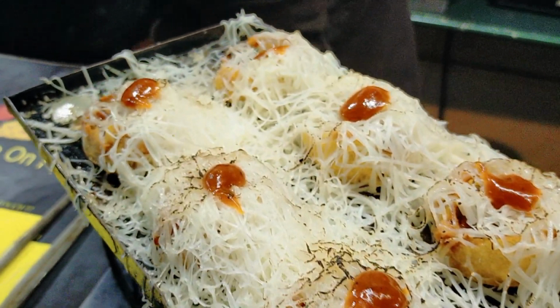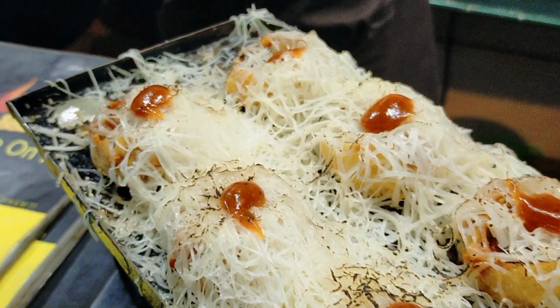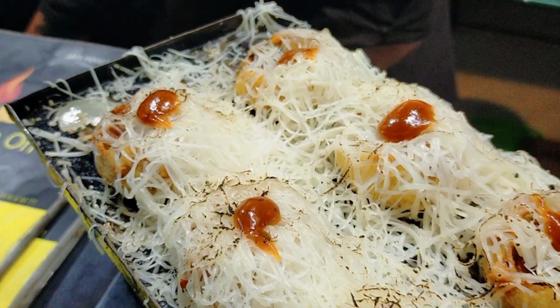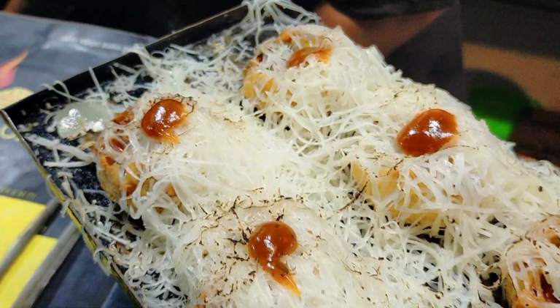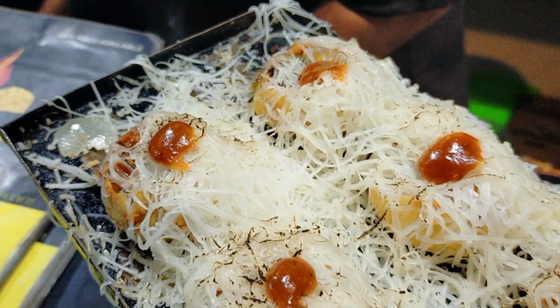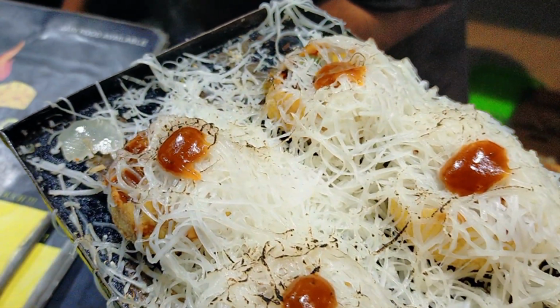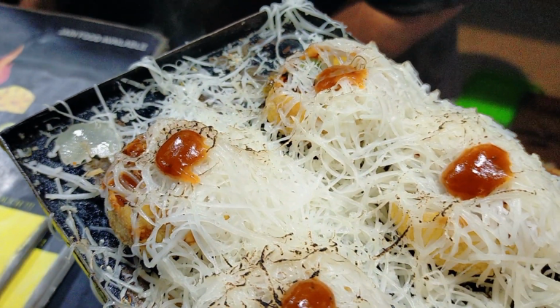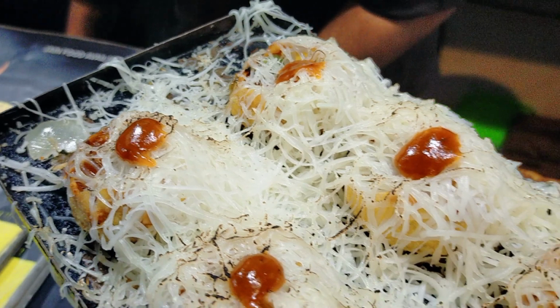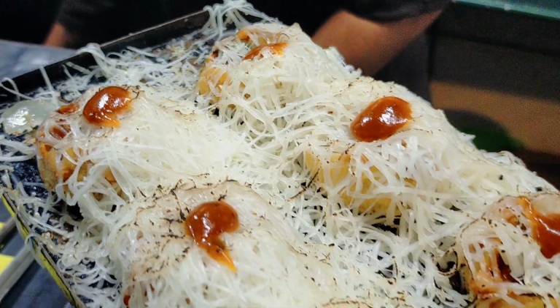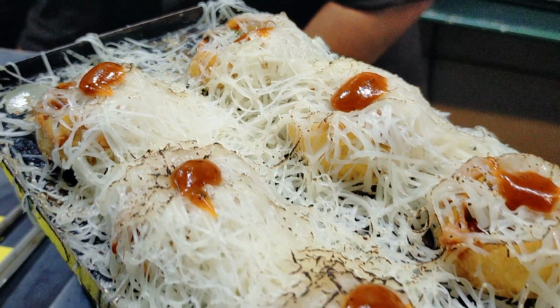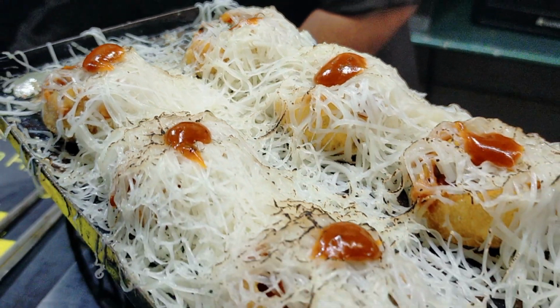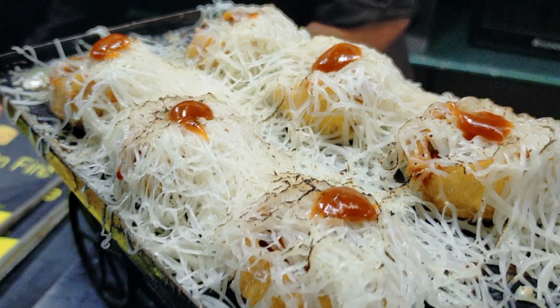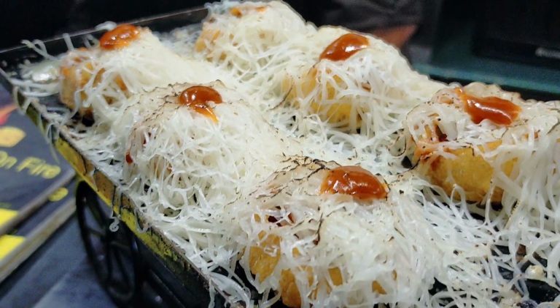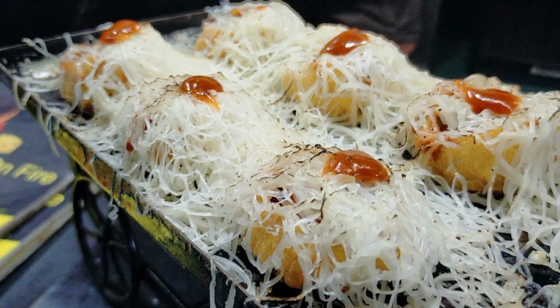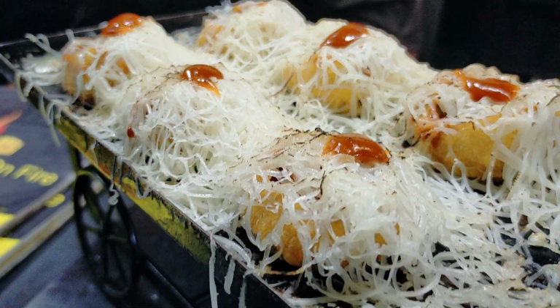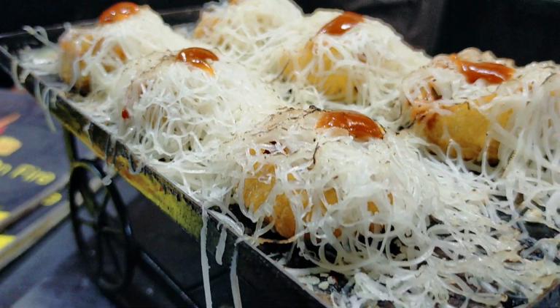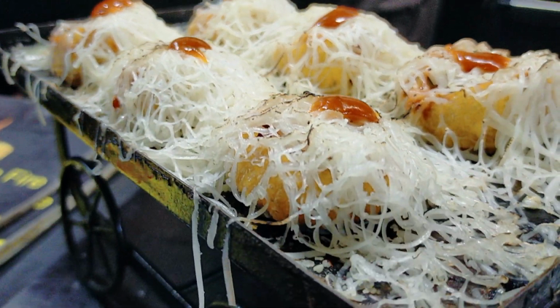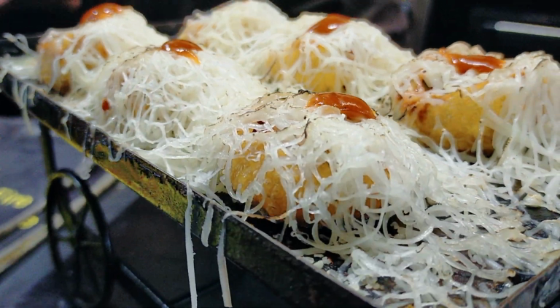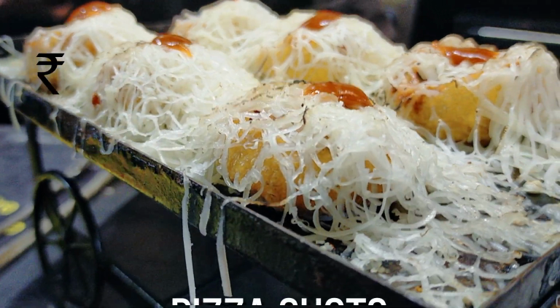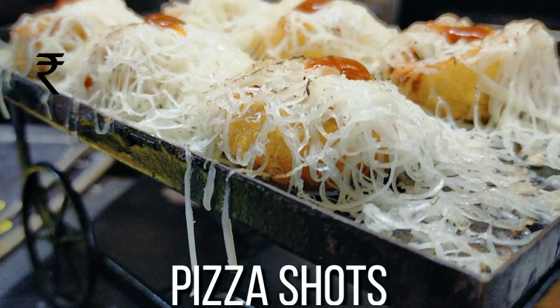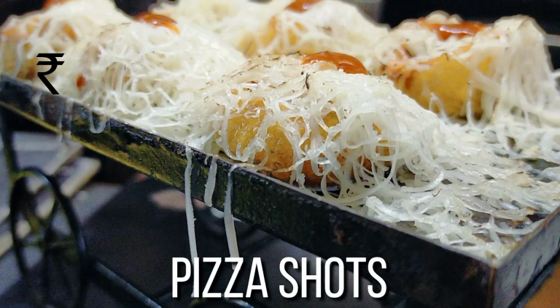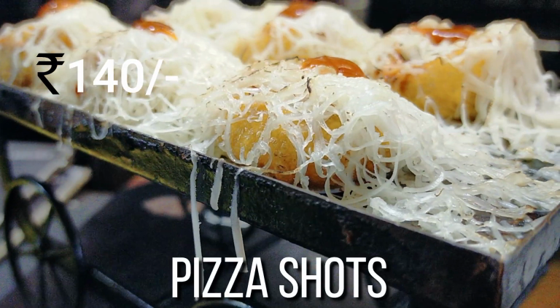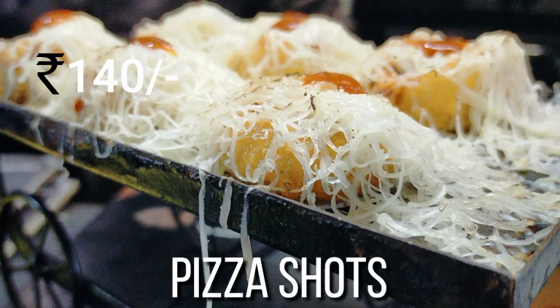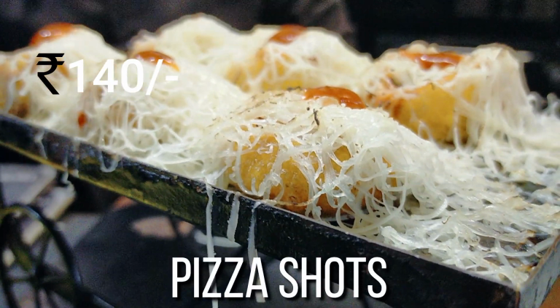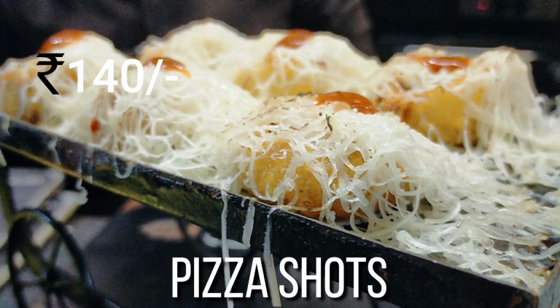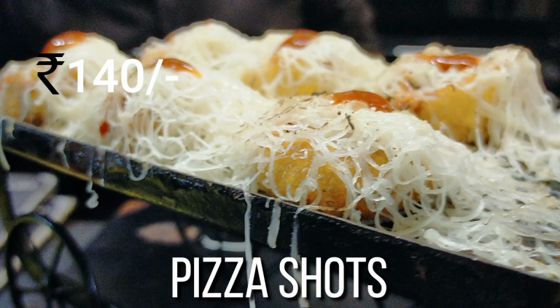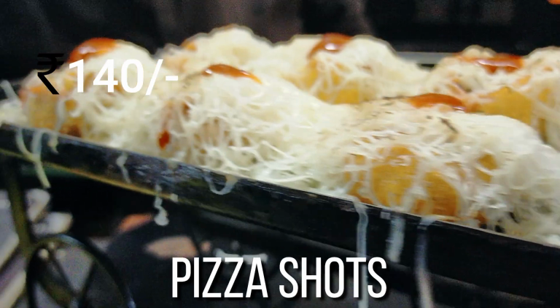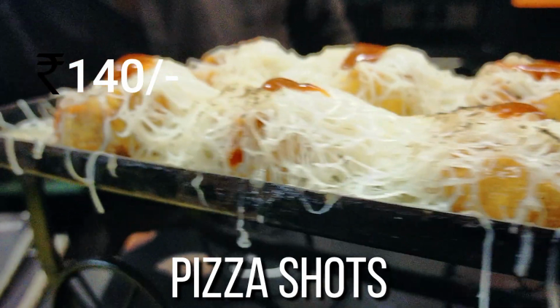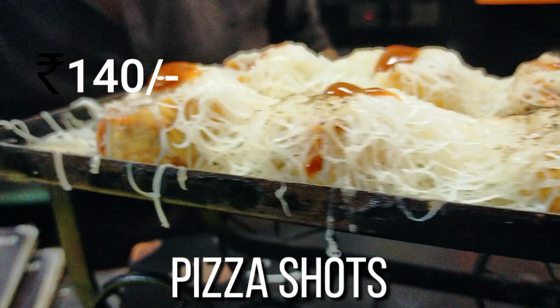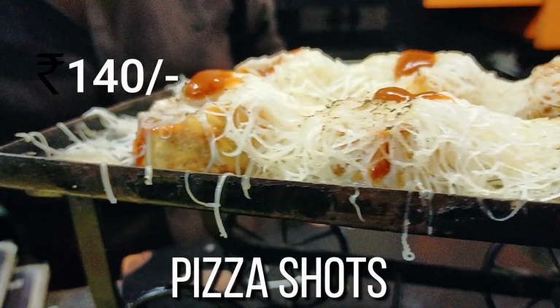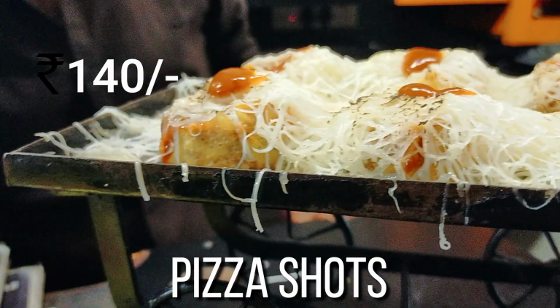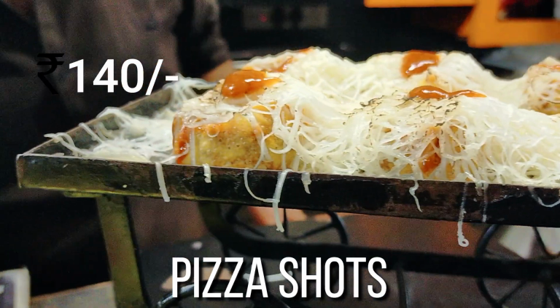The next one was the pizza shots, which I tried — that was for Rs 140. Again, I would recommend you guys to go and give it a shot.